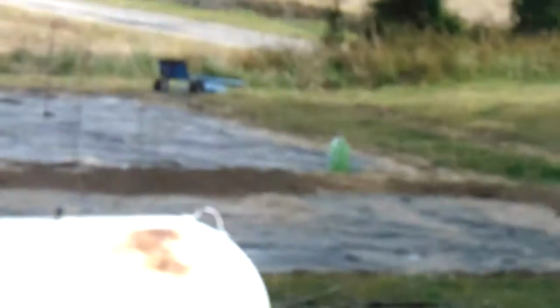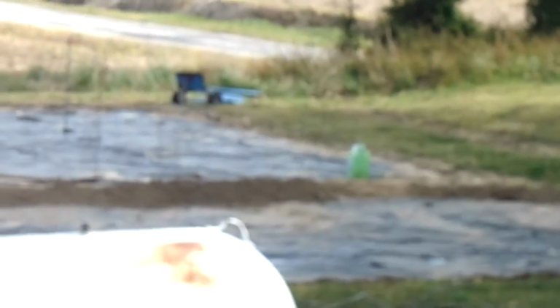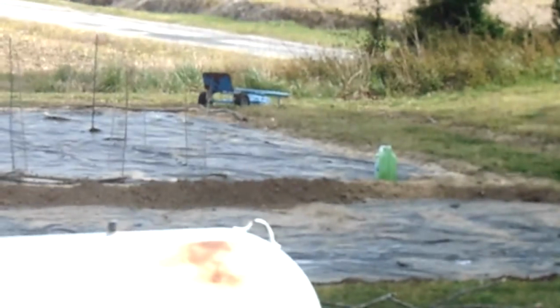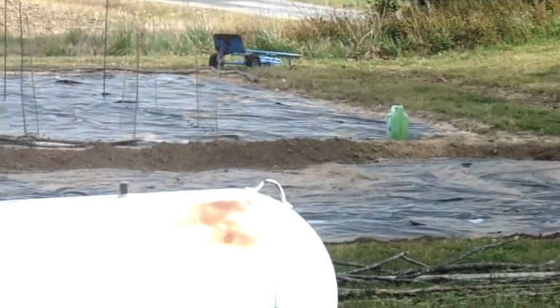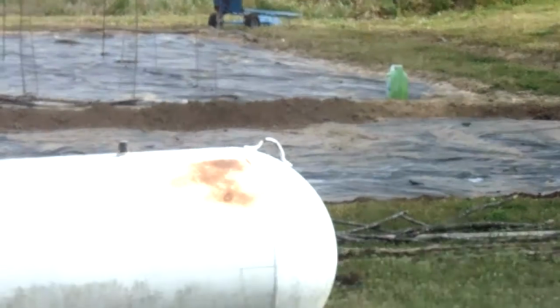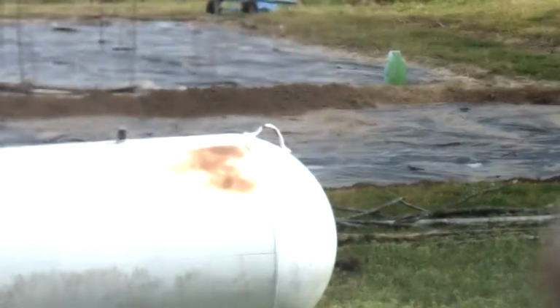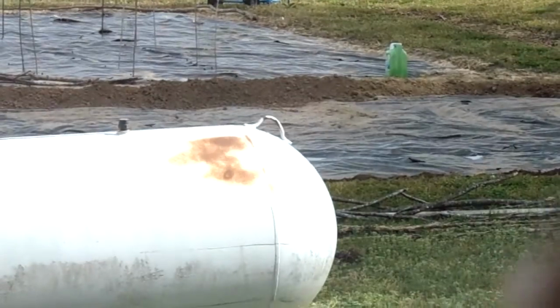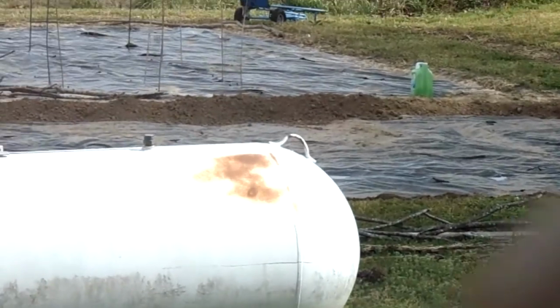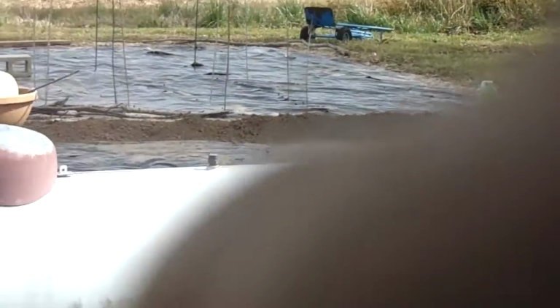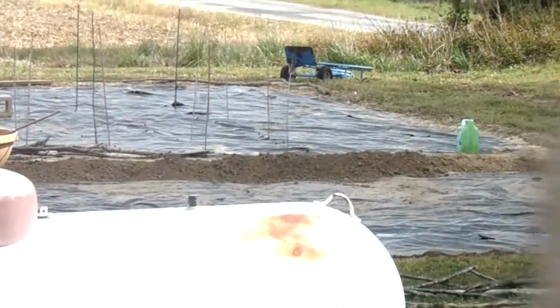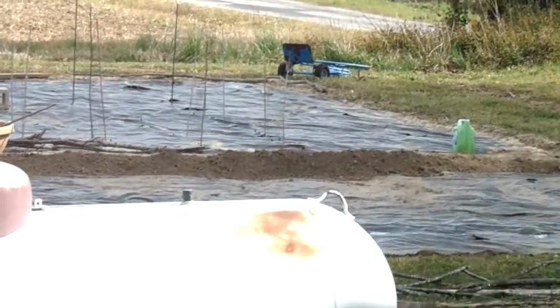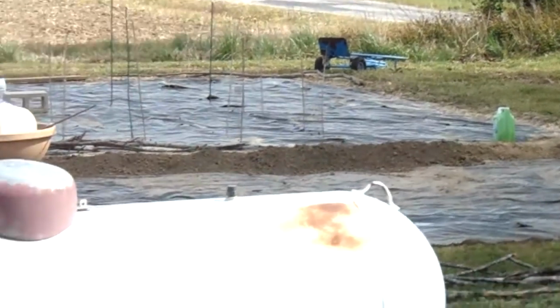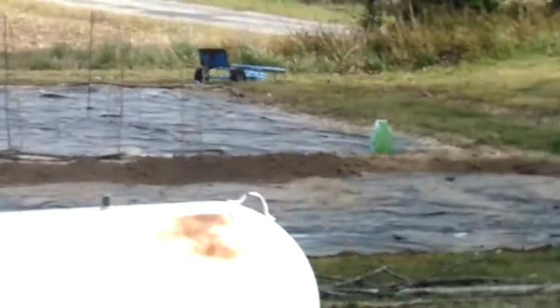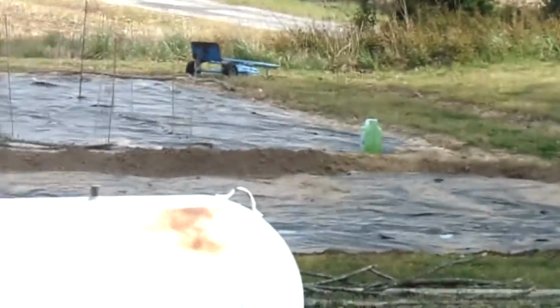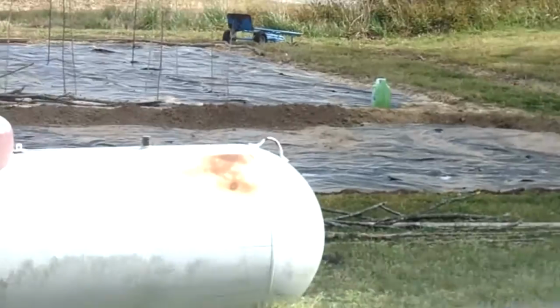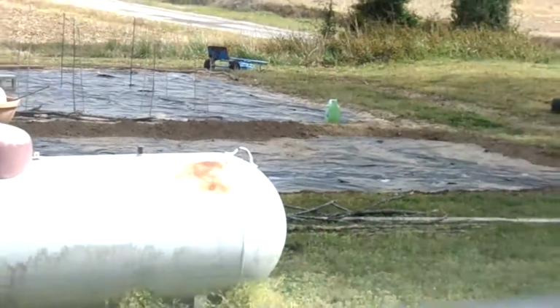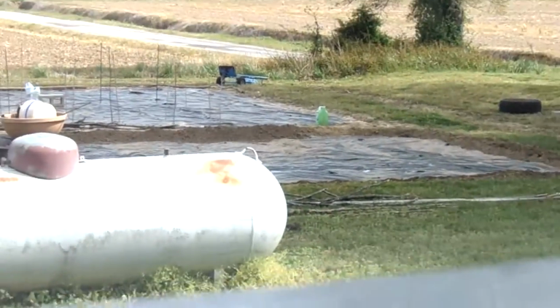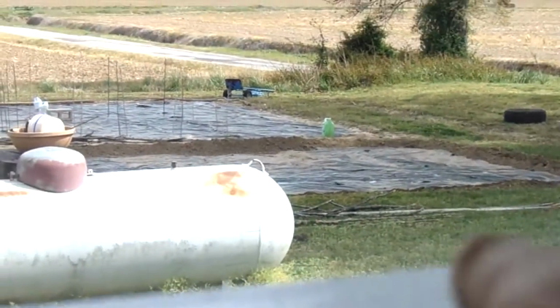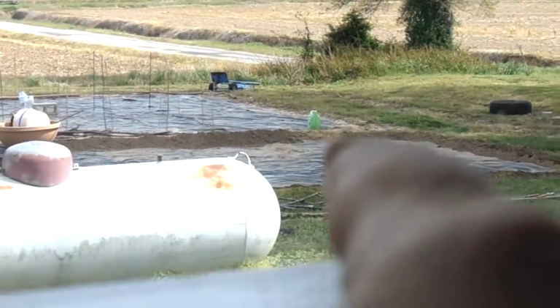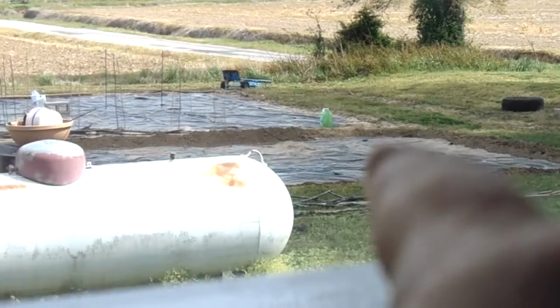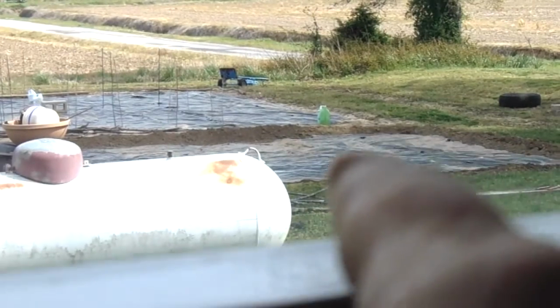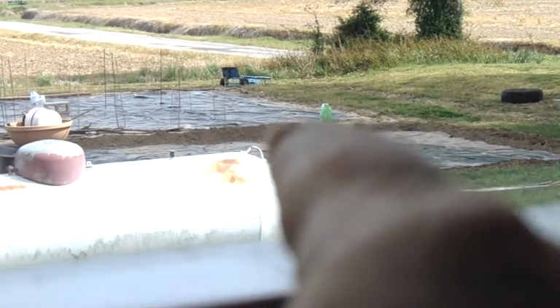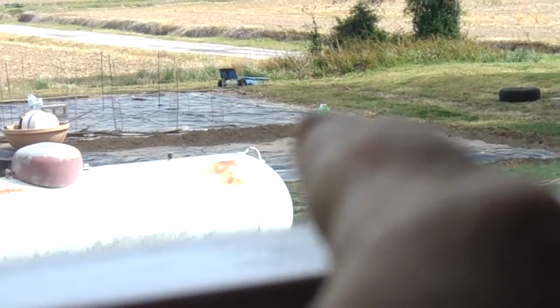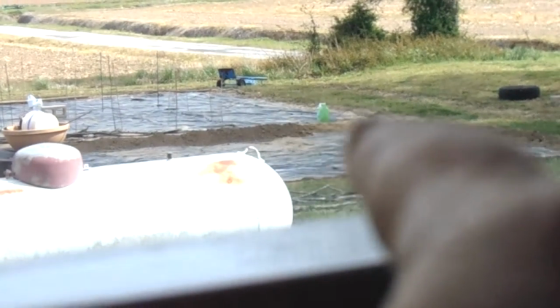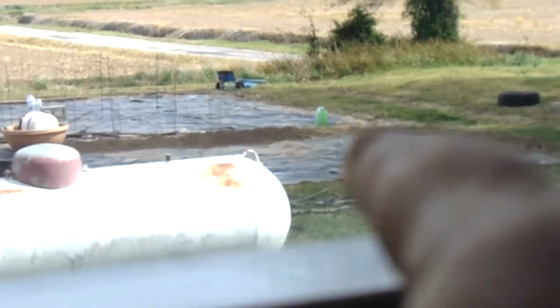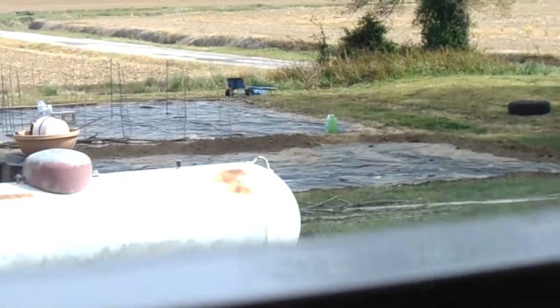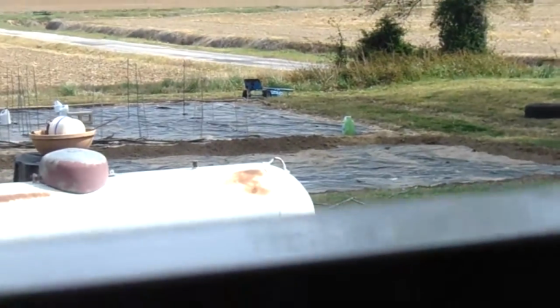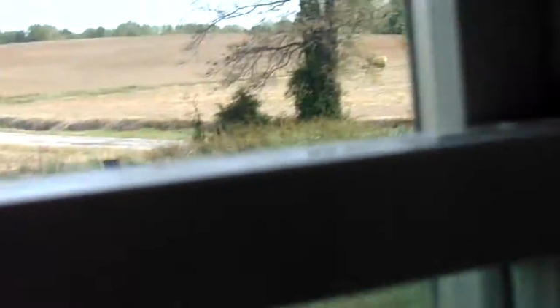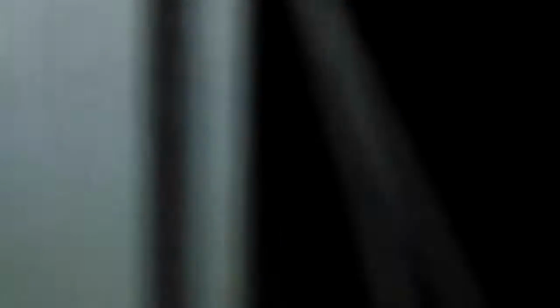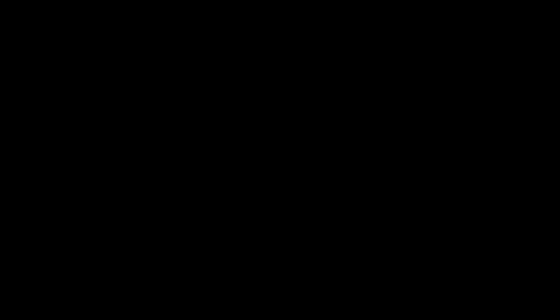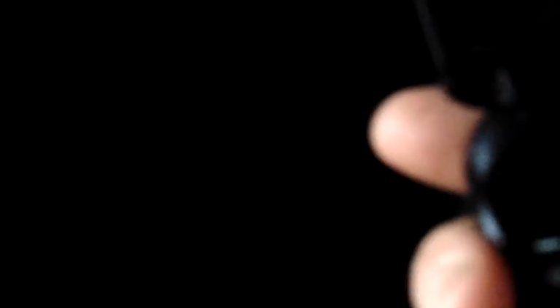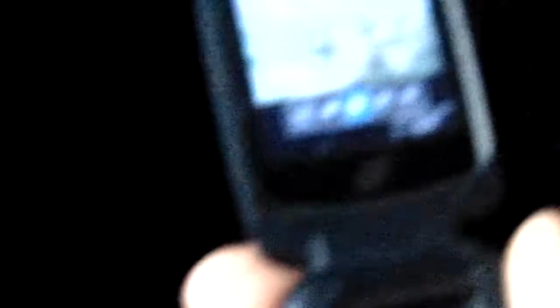And then cucumber. Let me get my finger in there so you can see. Cucumber — yeah, there's babies in there. I don't know how many, that's just one.